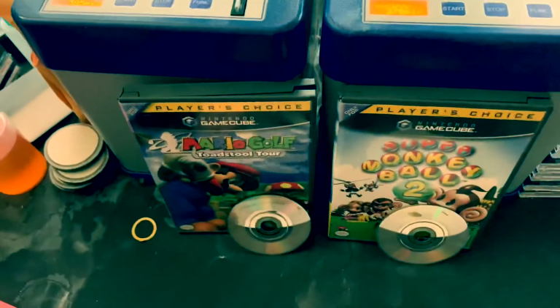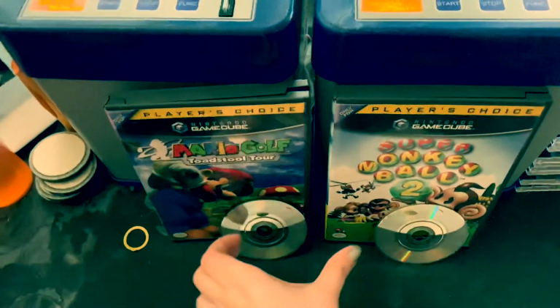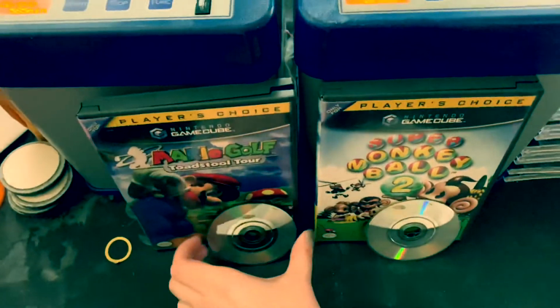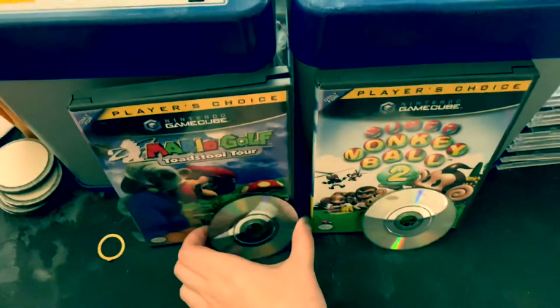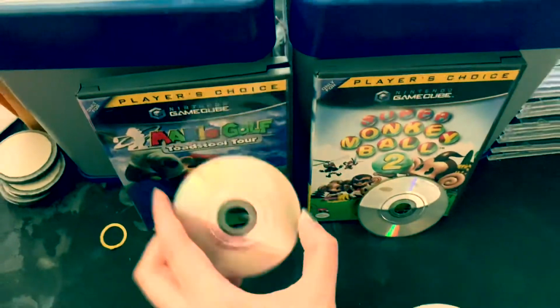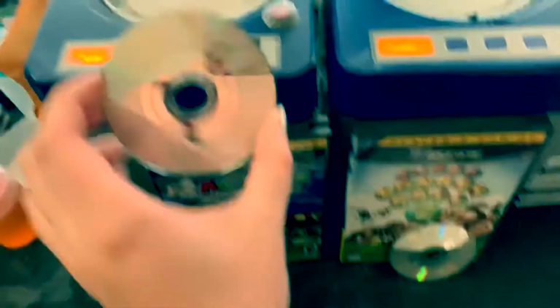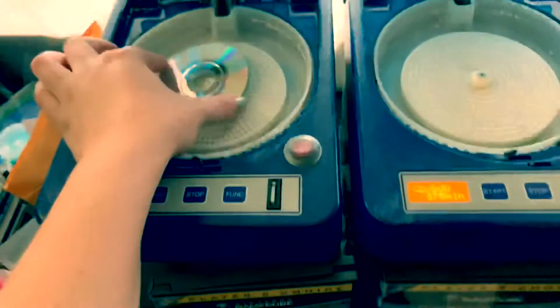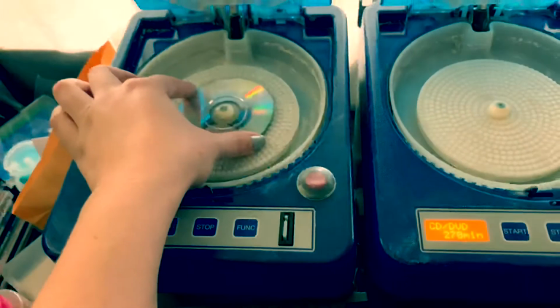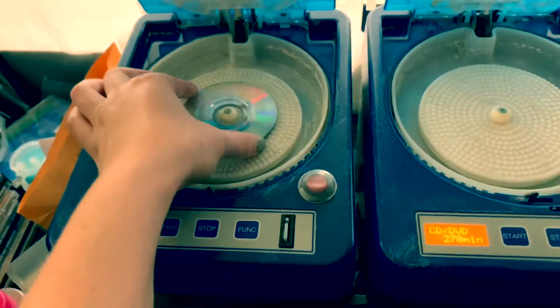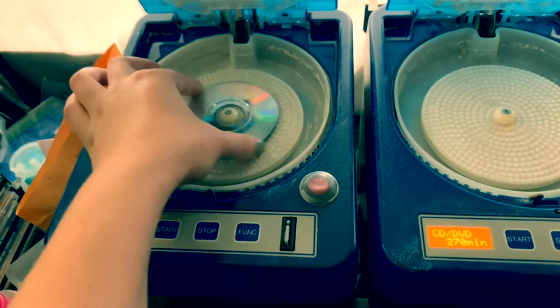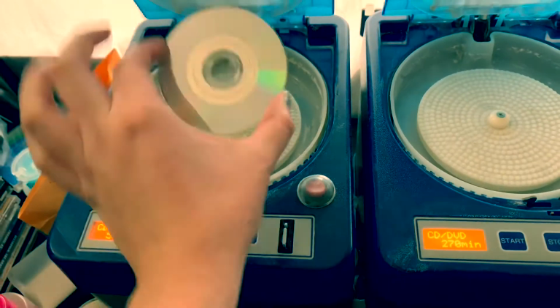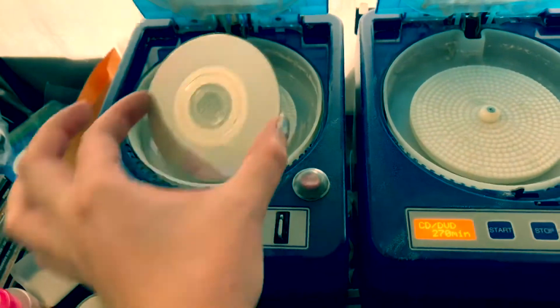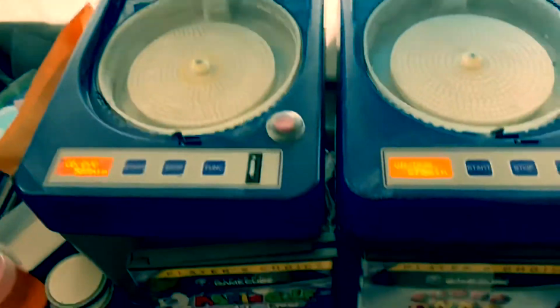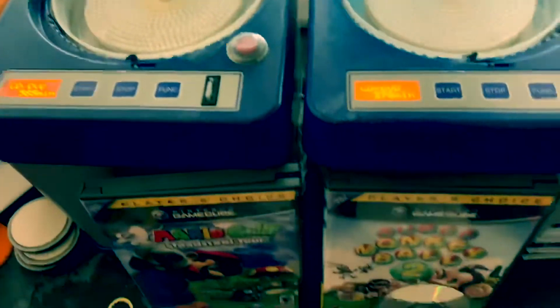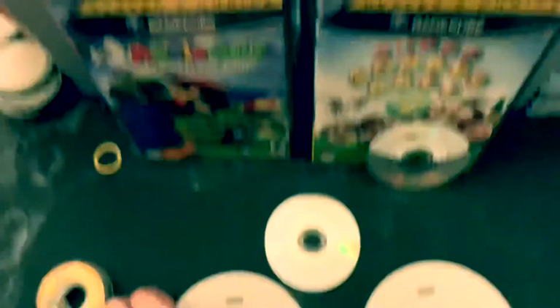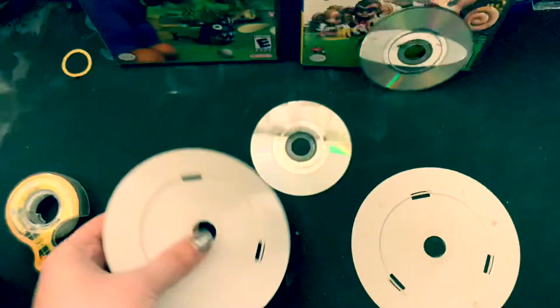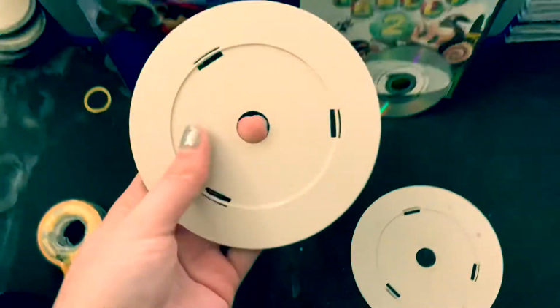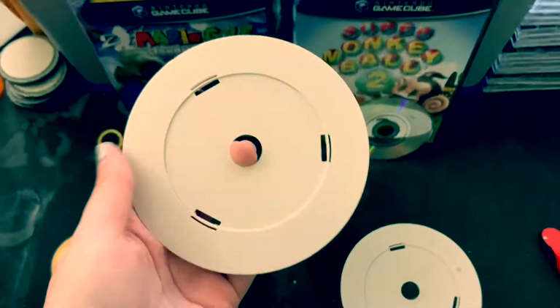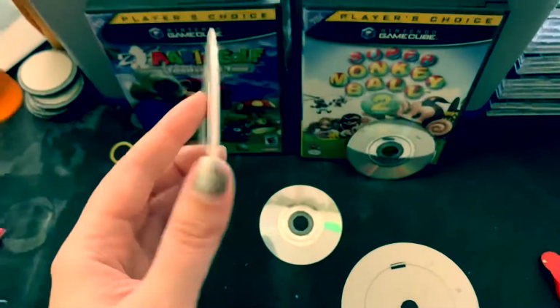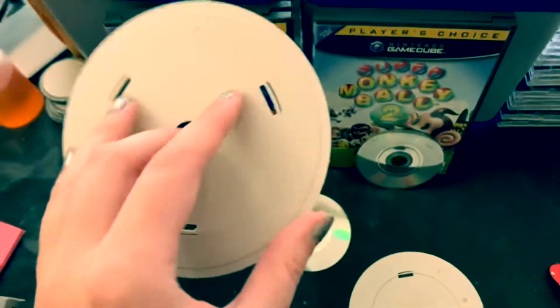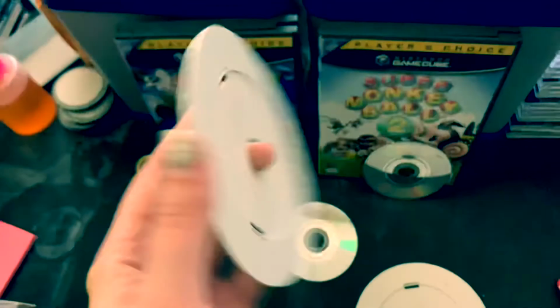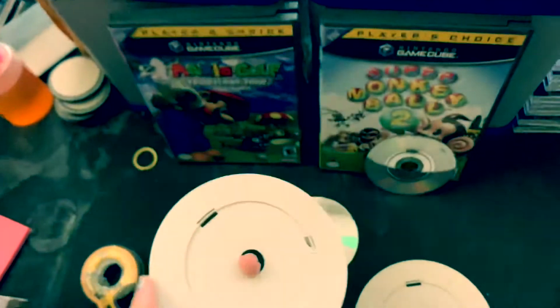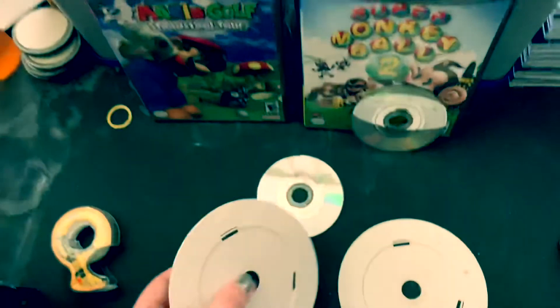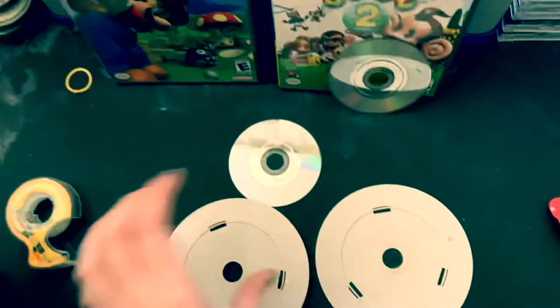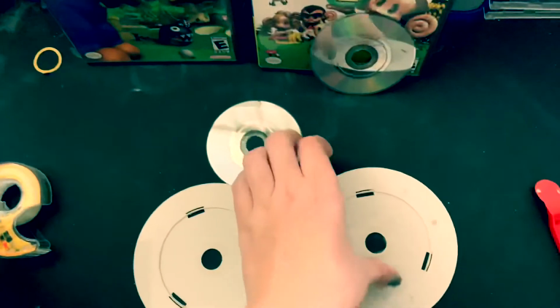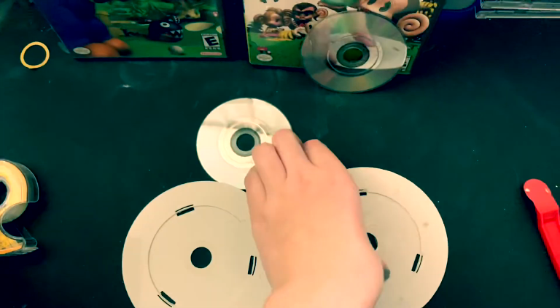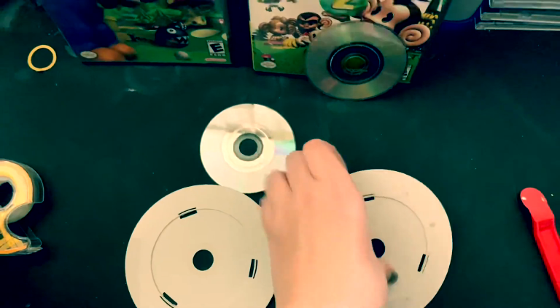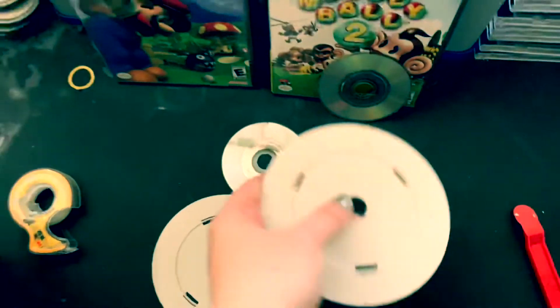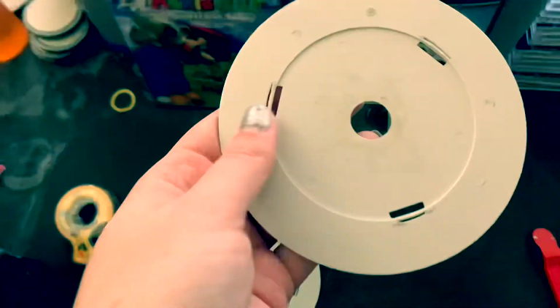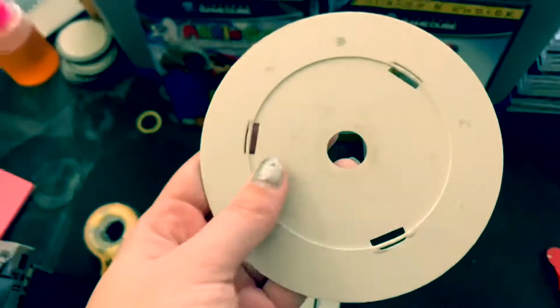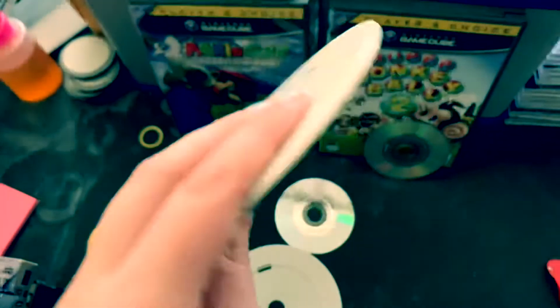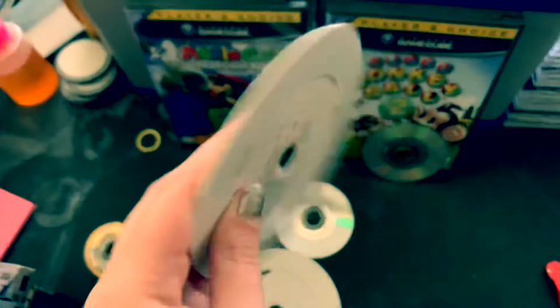So in order to fix GameCube games, you don't just put them in like this. You need these, which are adapters. These cost $10 and they're available on the Elm USA website.